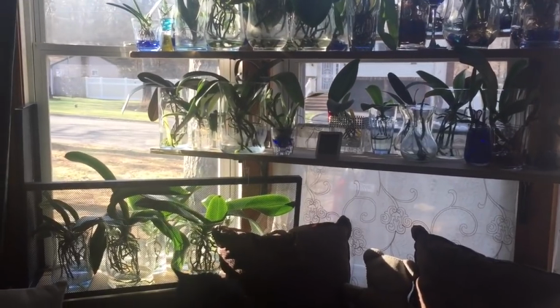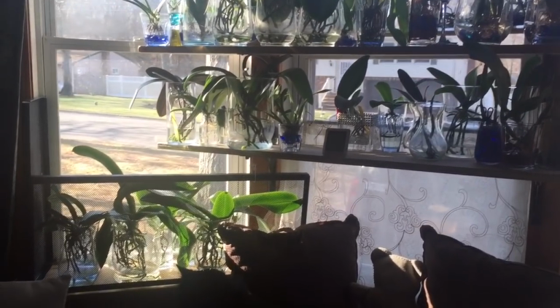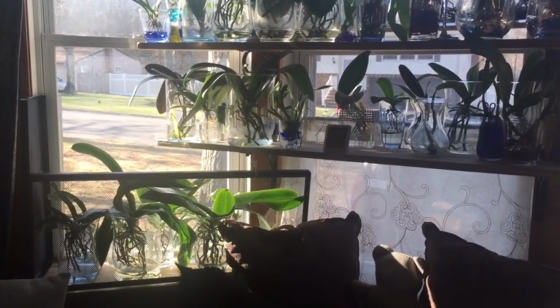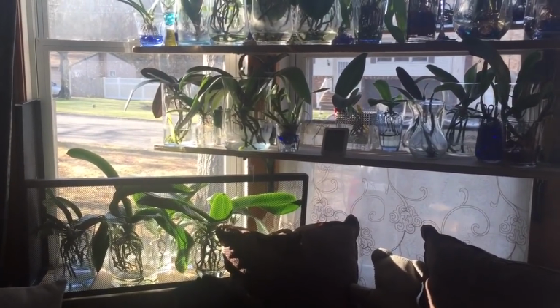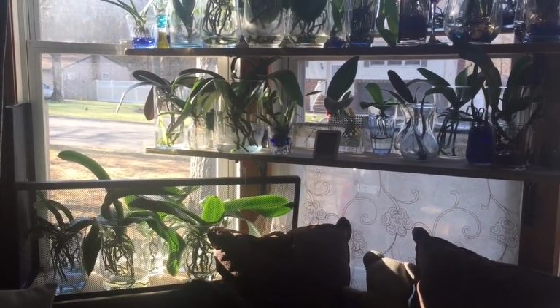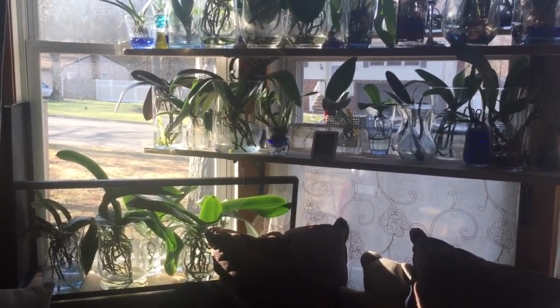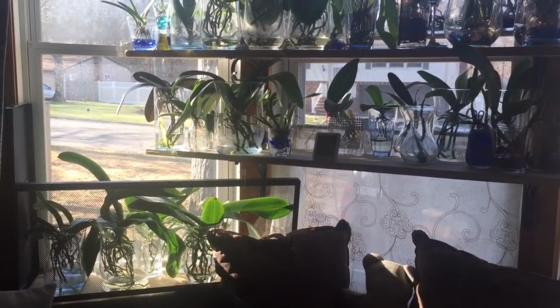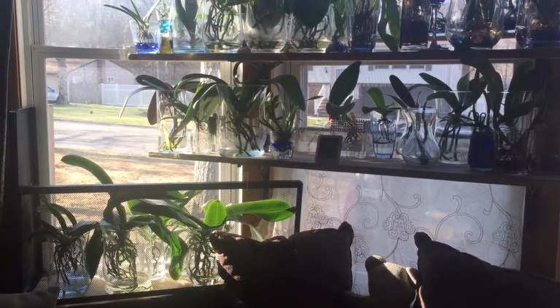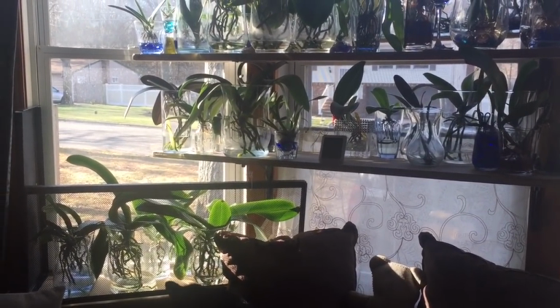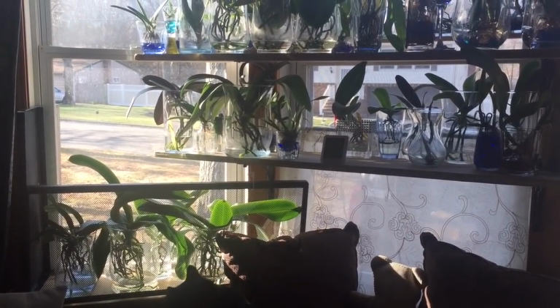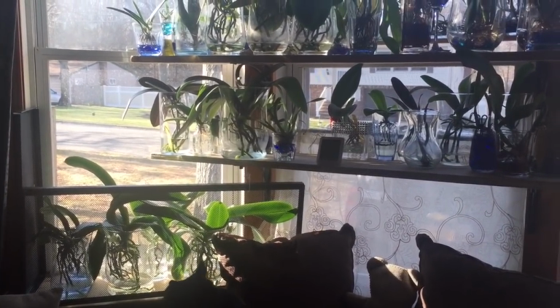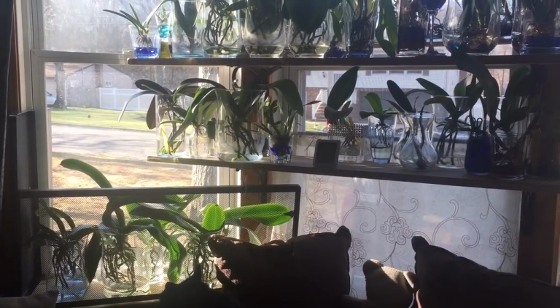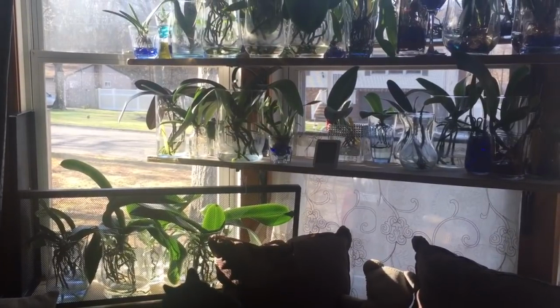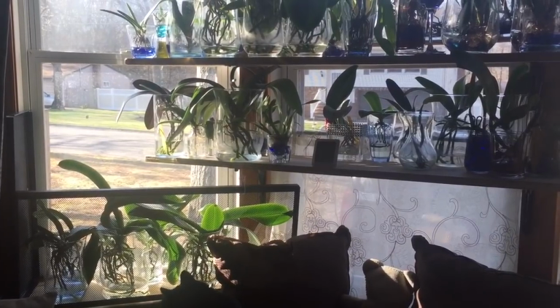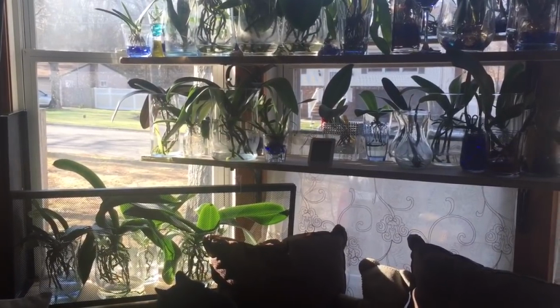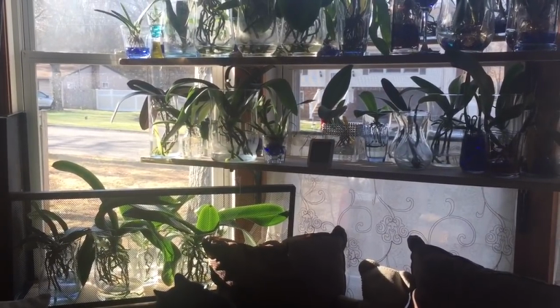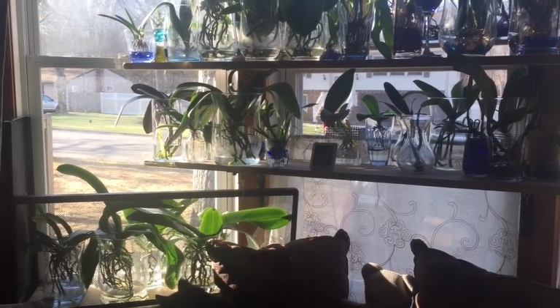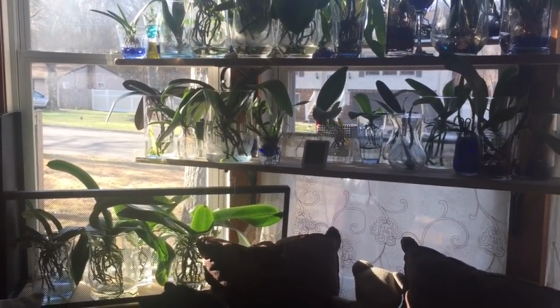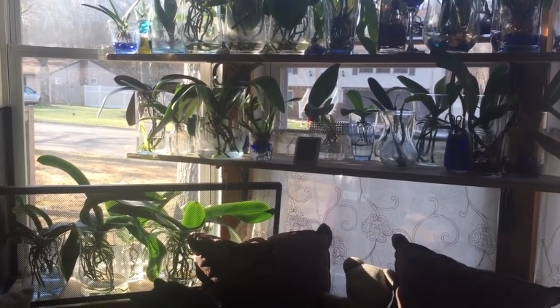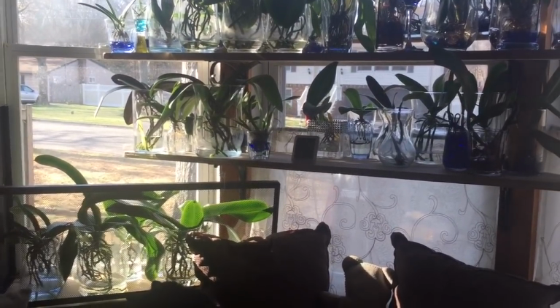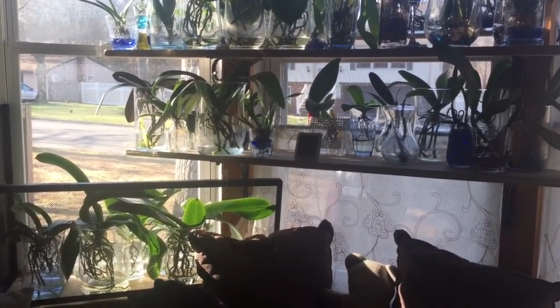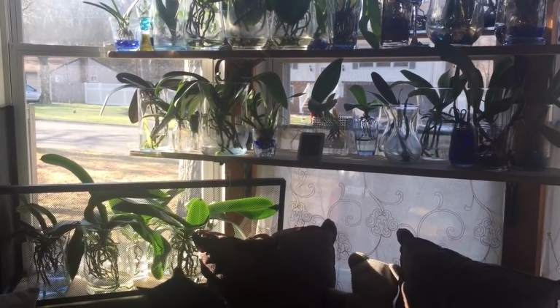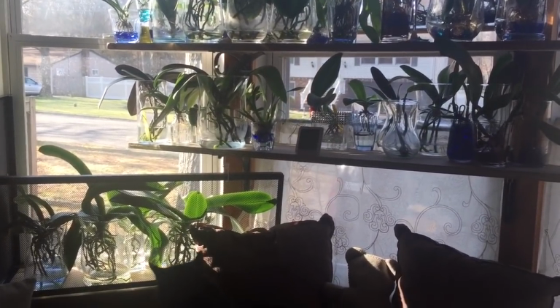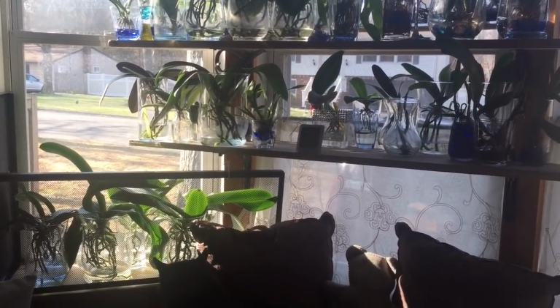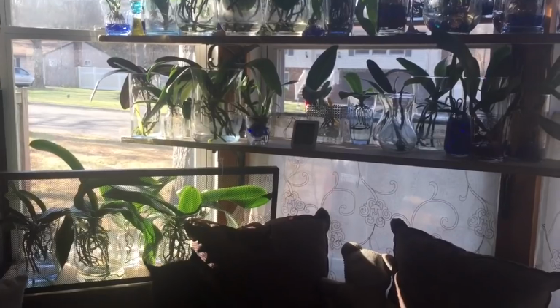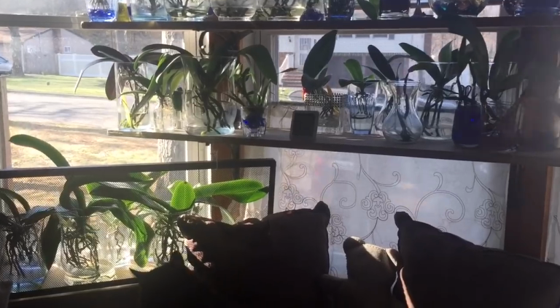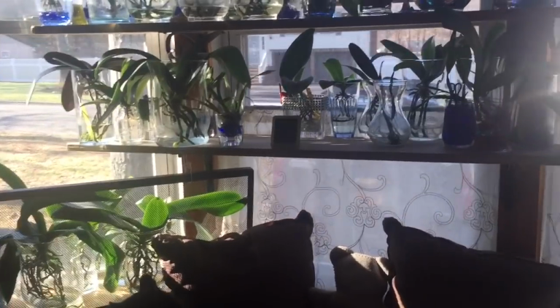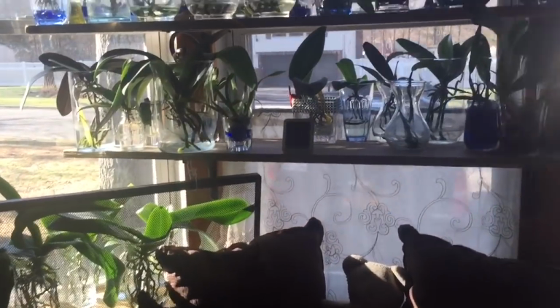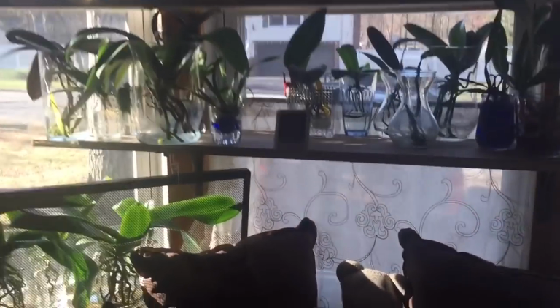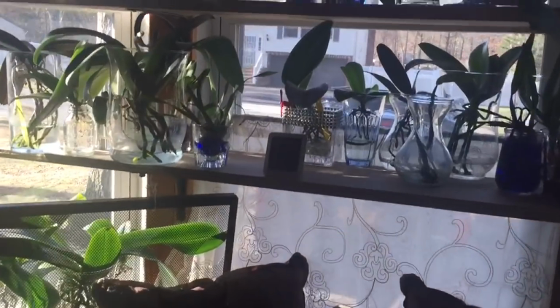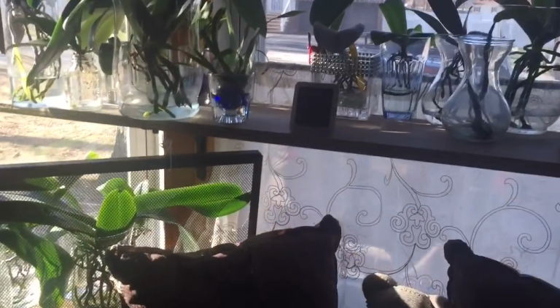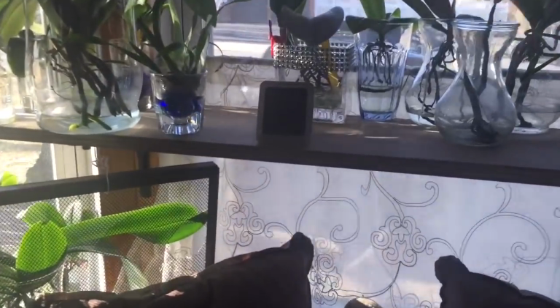One of the things that induces Phalaenopsis orchids to bloom is a drop in temperature. So I've been doing that.